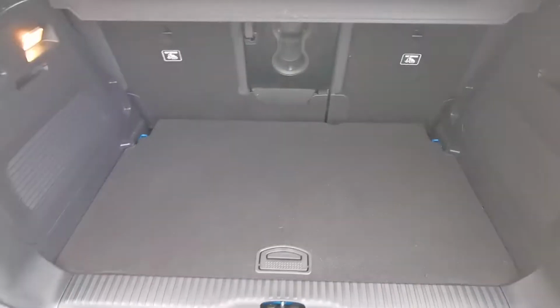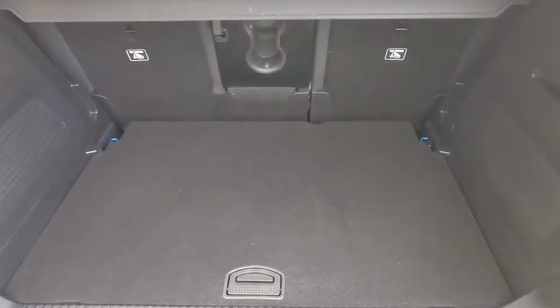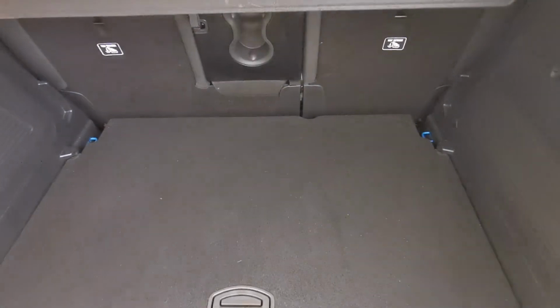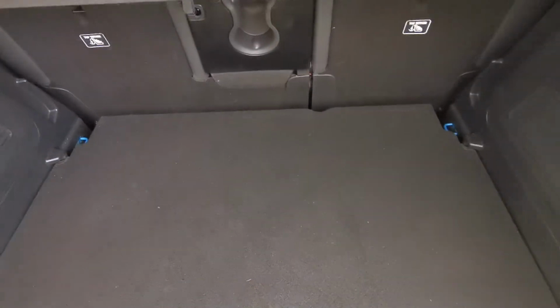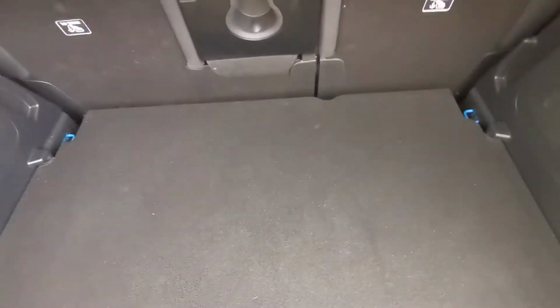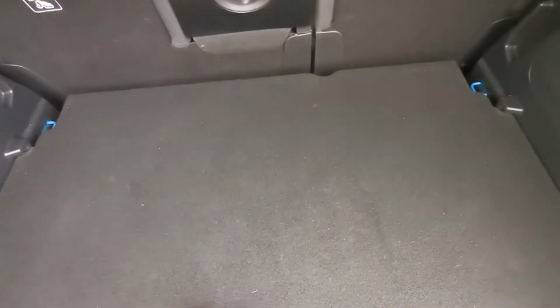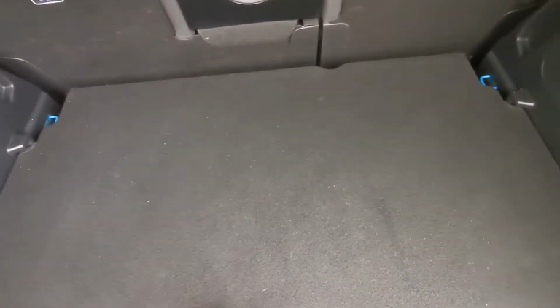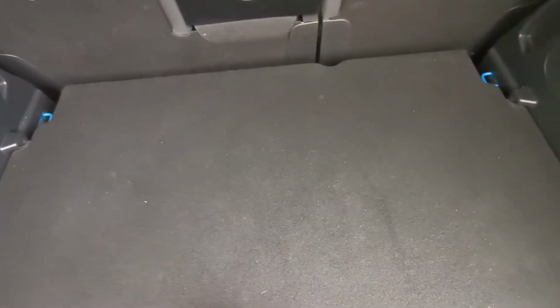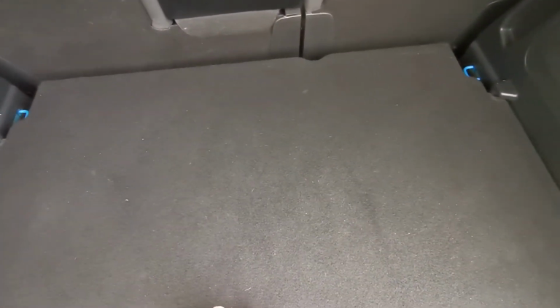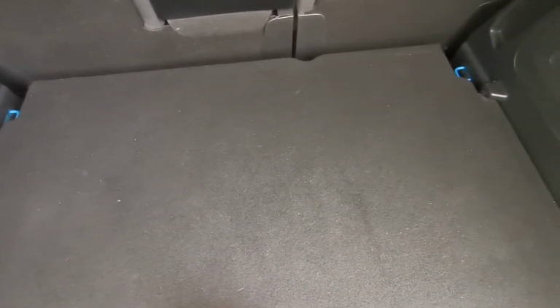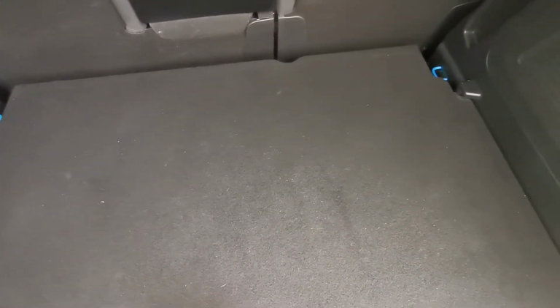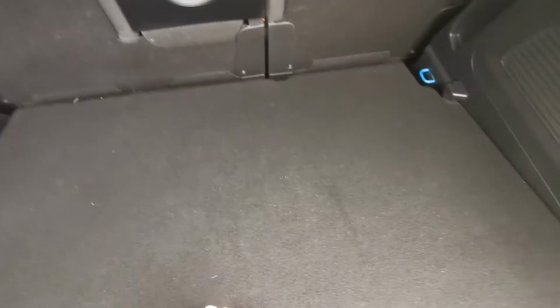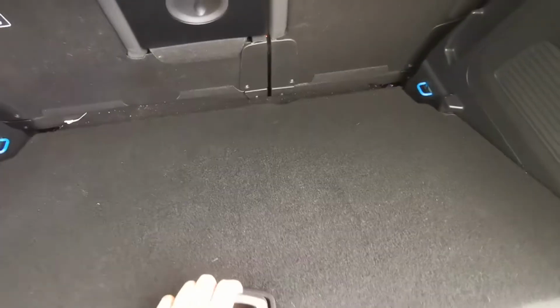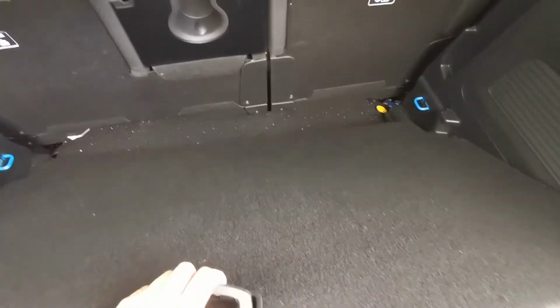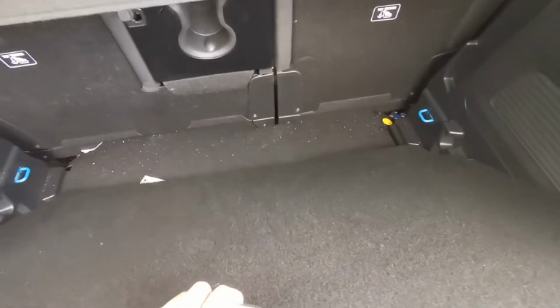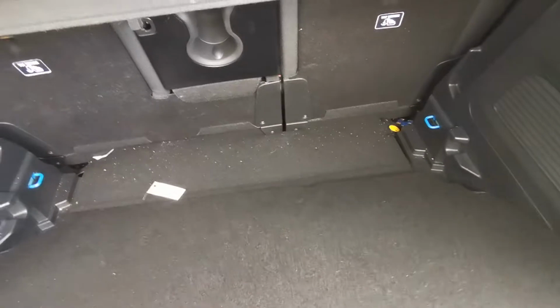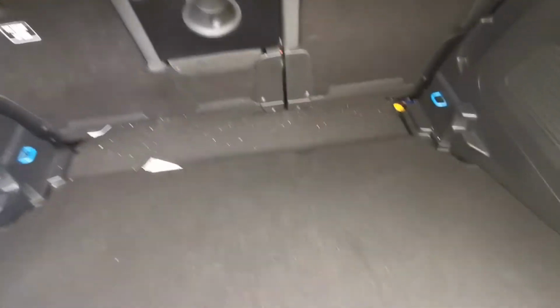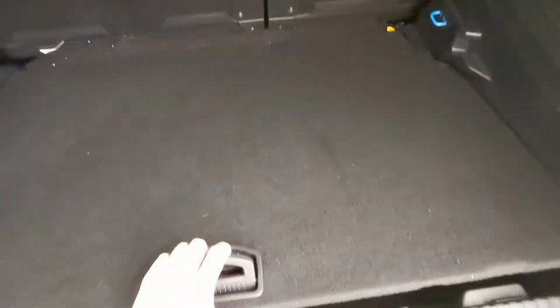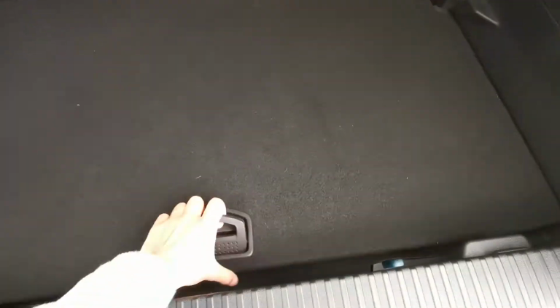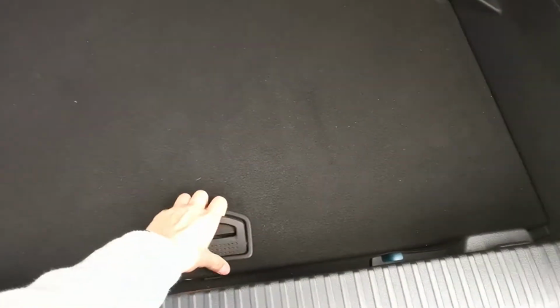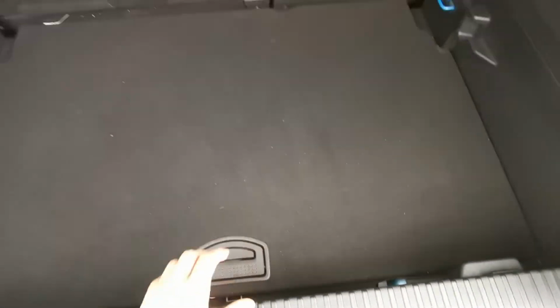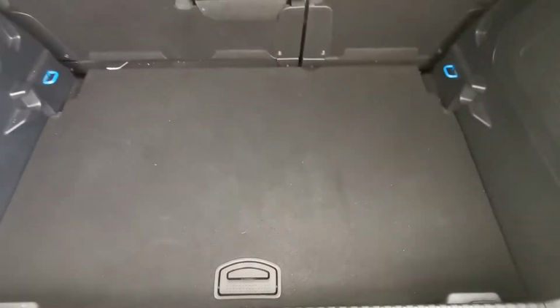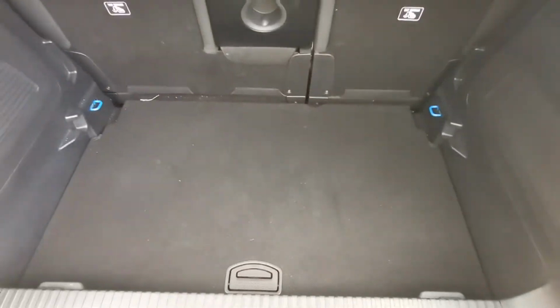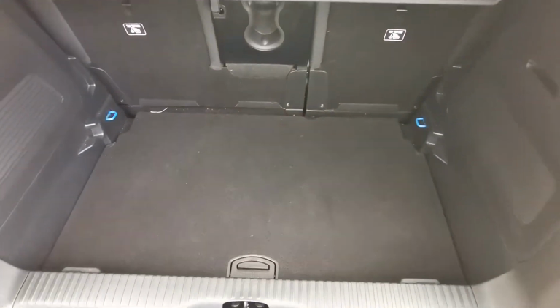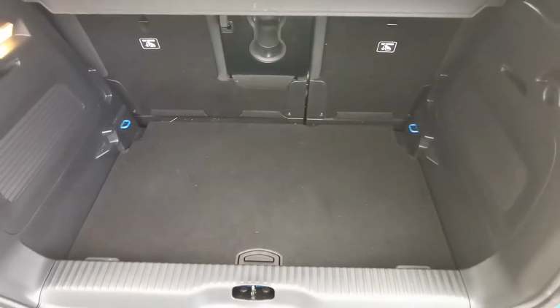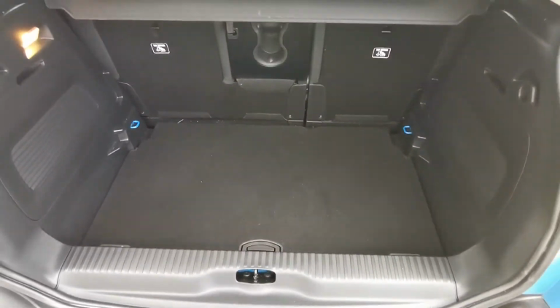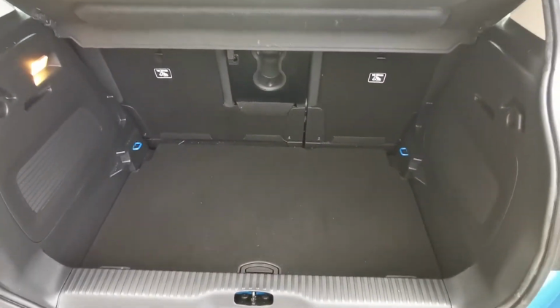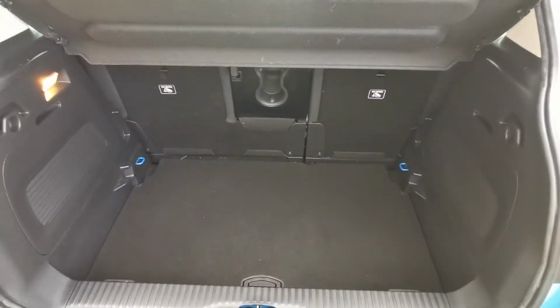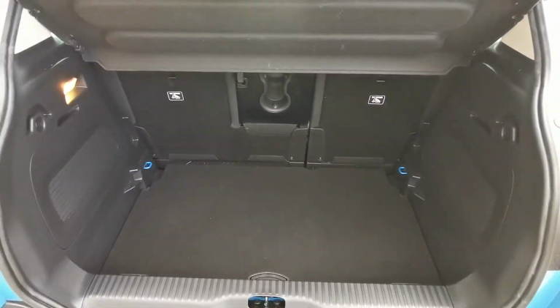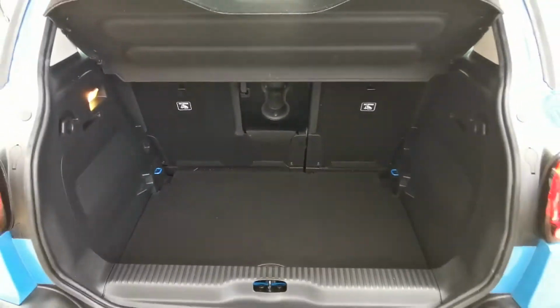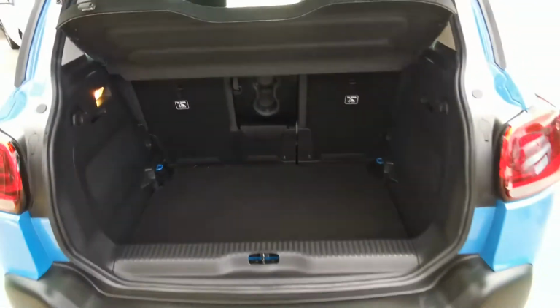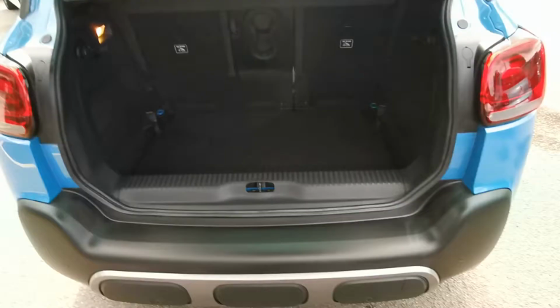Great size of boot, with split level loading for extra capacity.